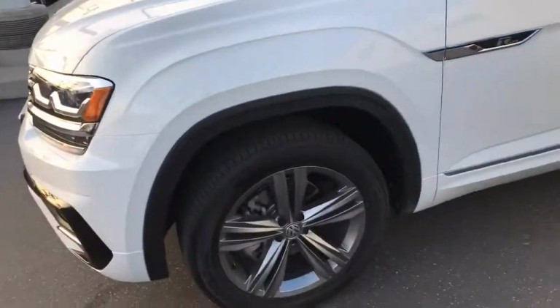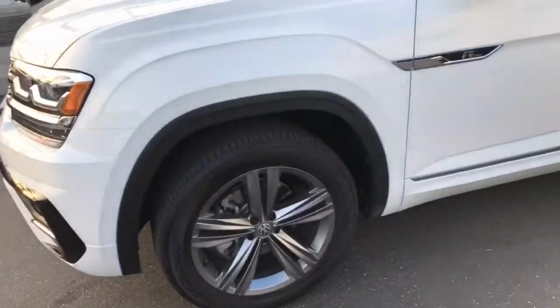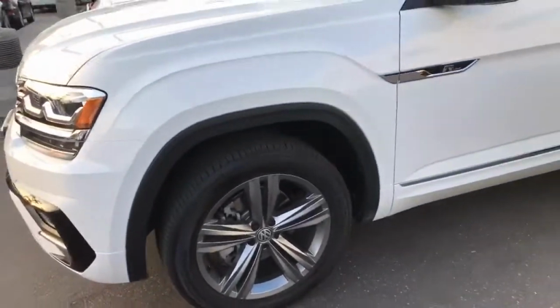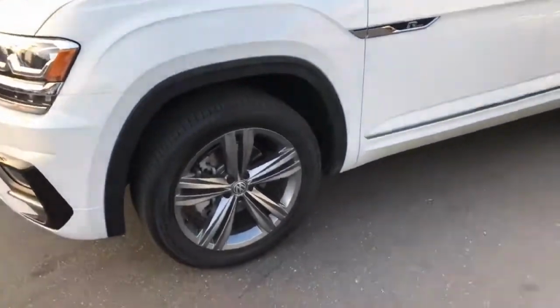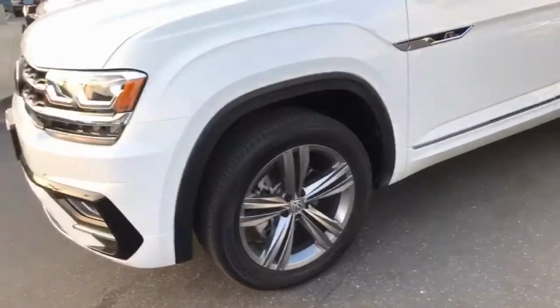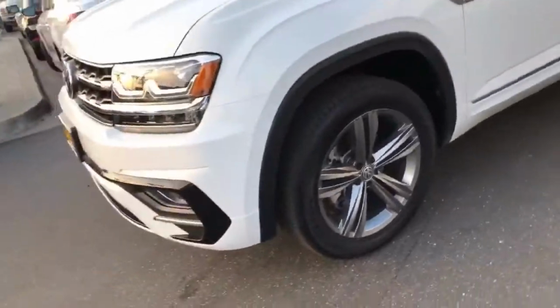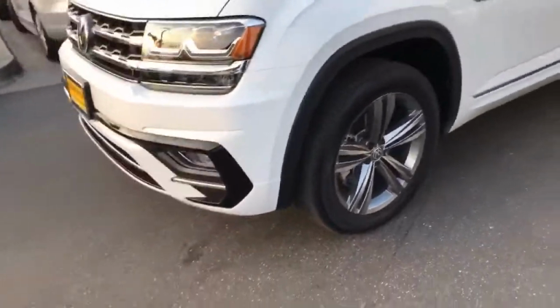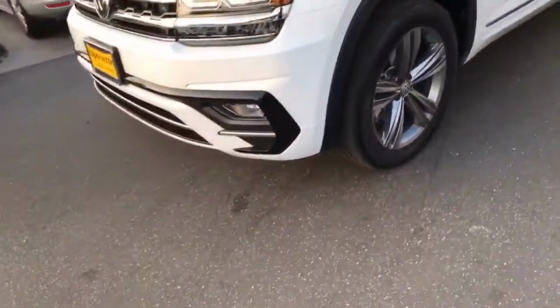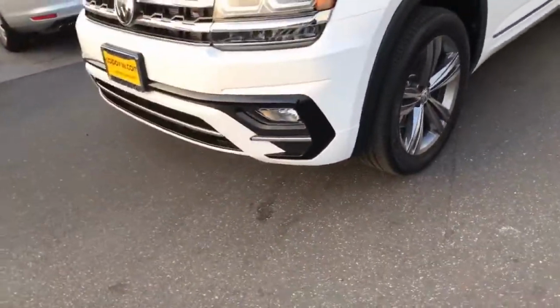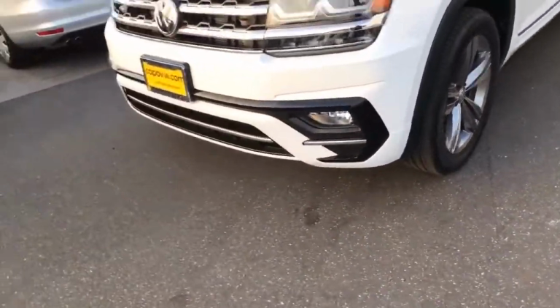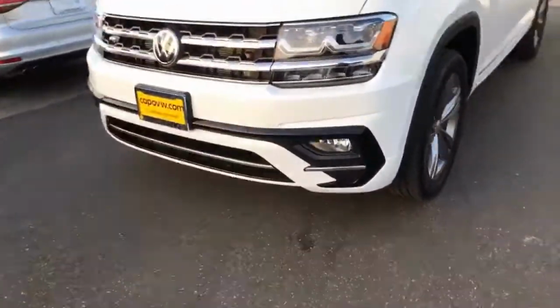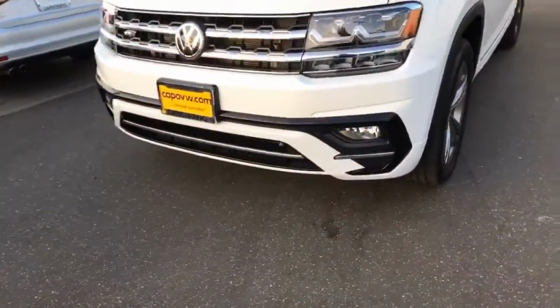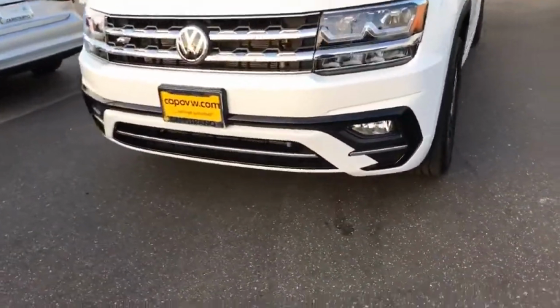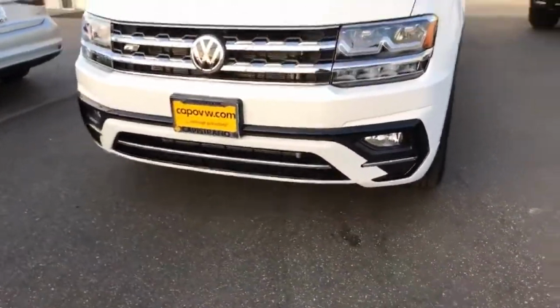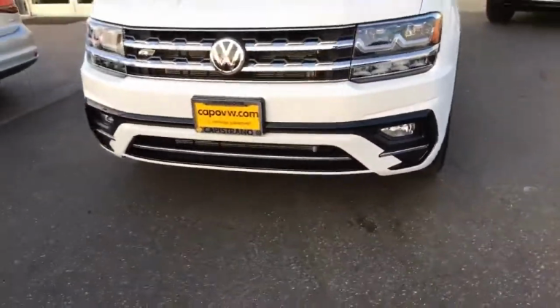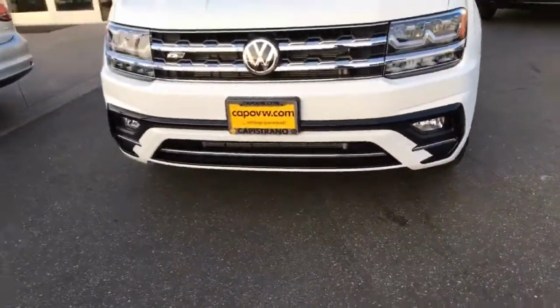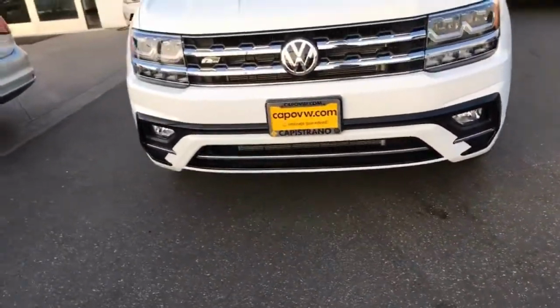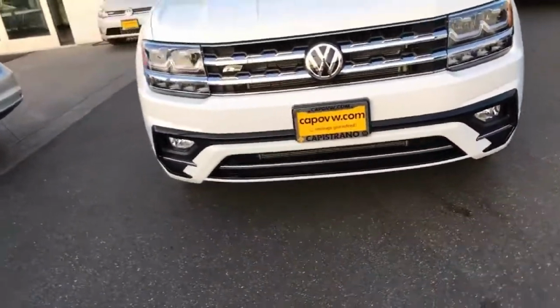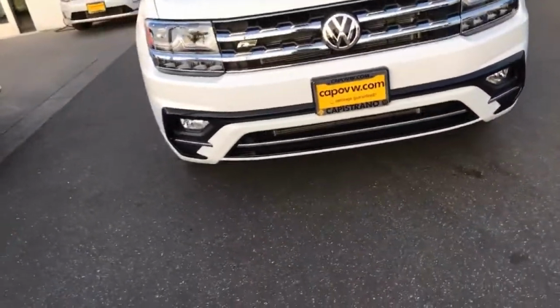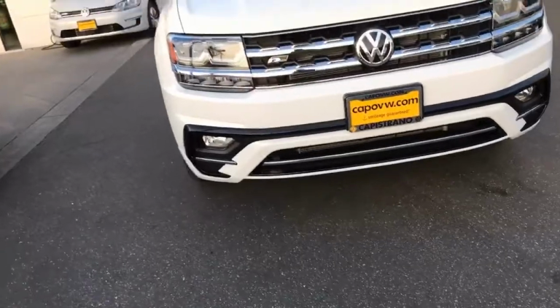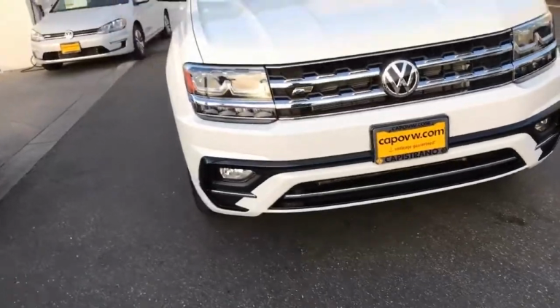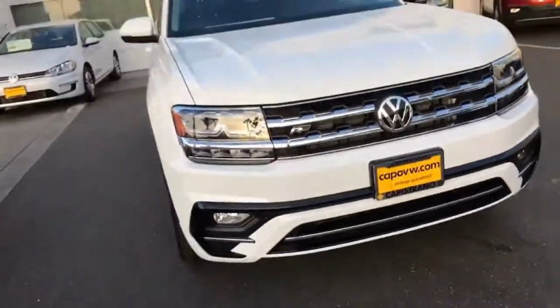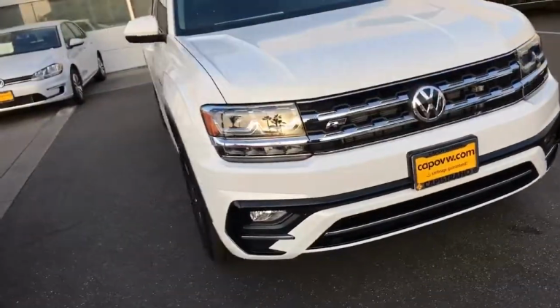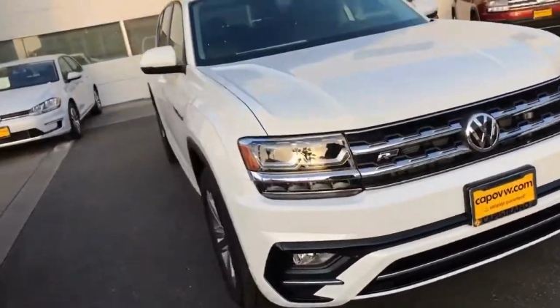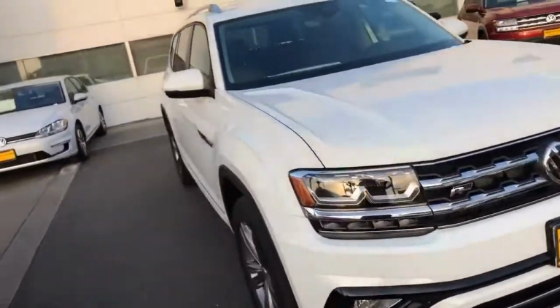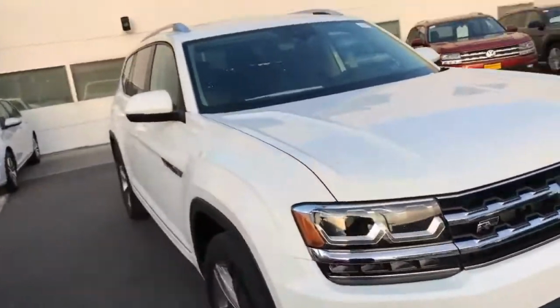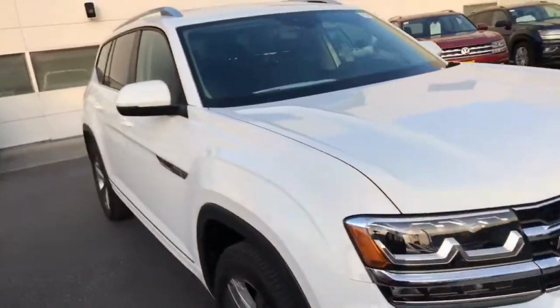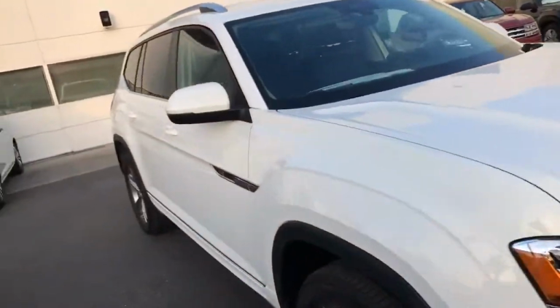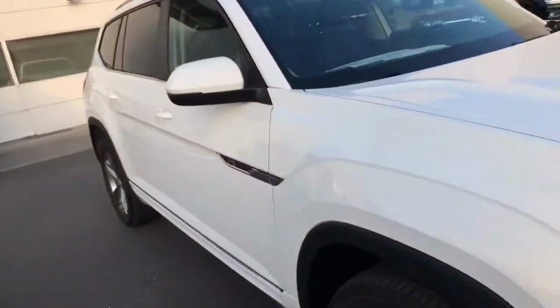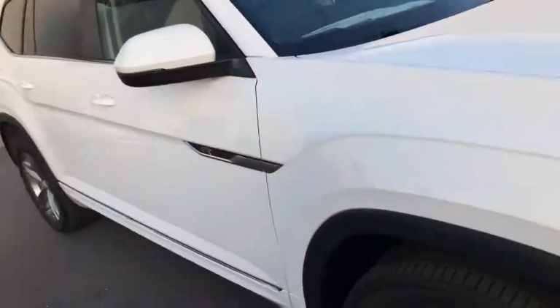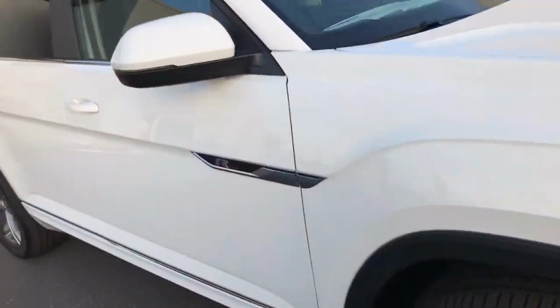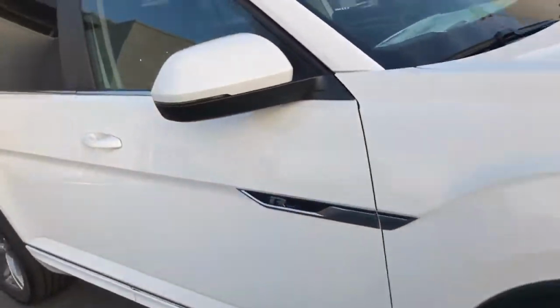In the R-Line feature you're going to get the 20-inch wheels, black accents on the front of the car and in the rear of the car. I love the R-Line badging.